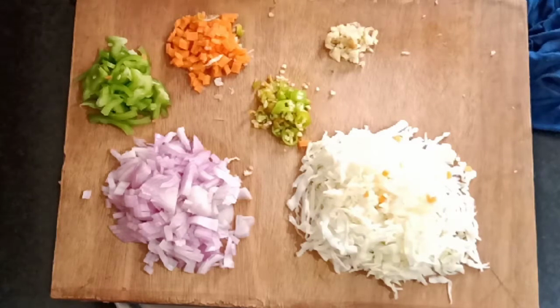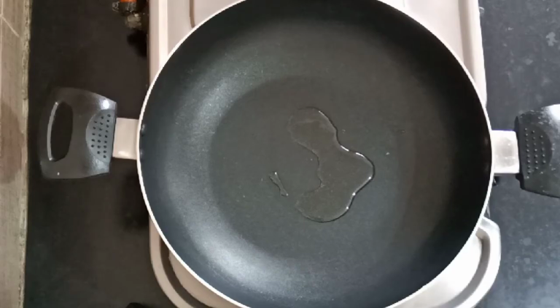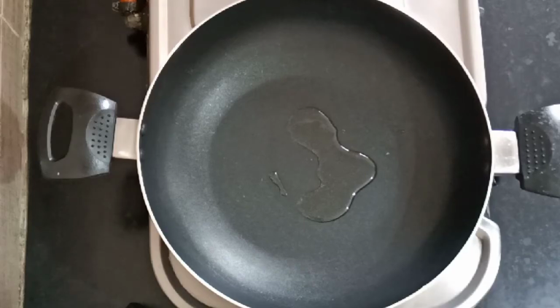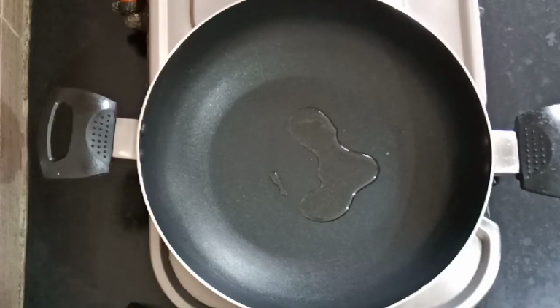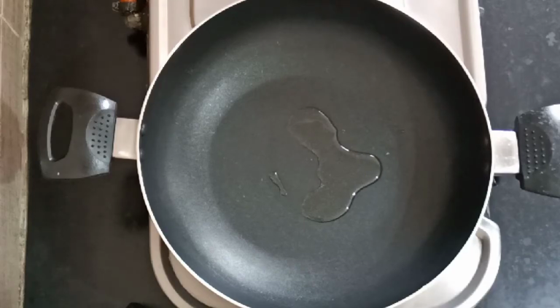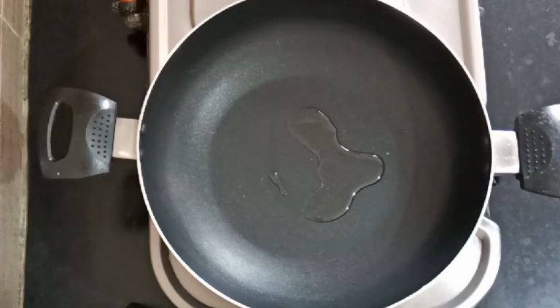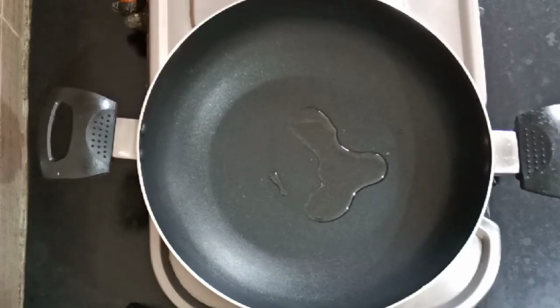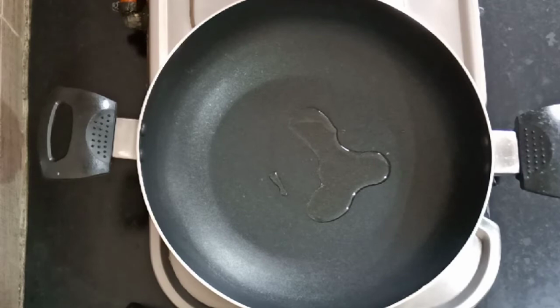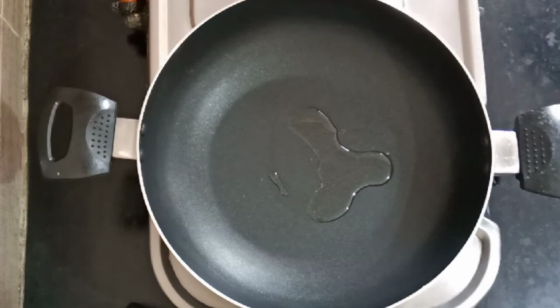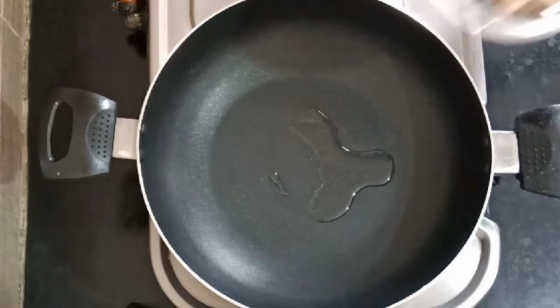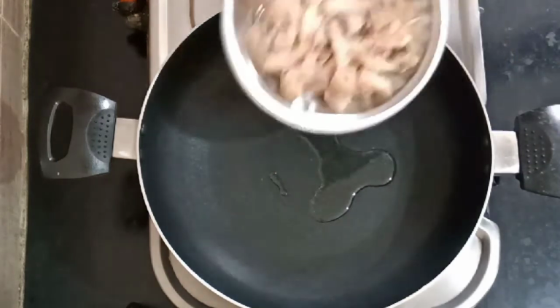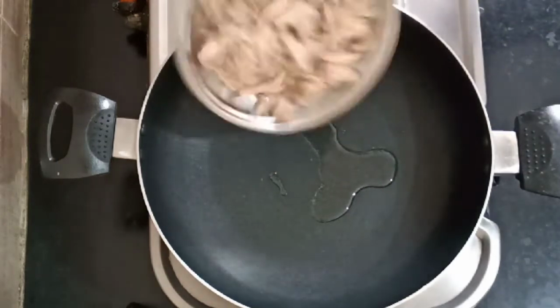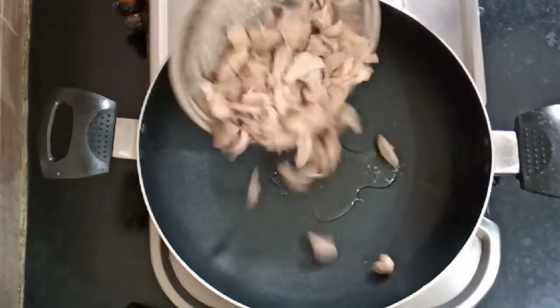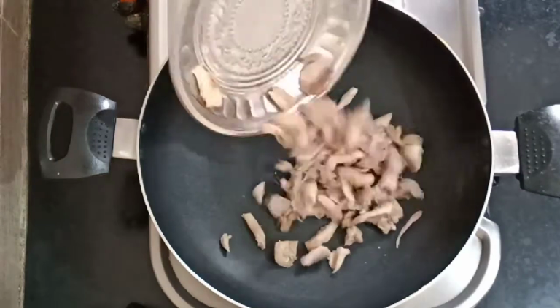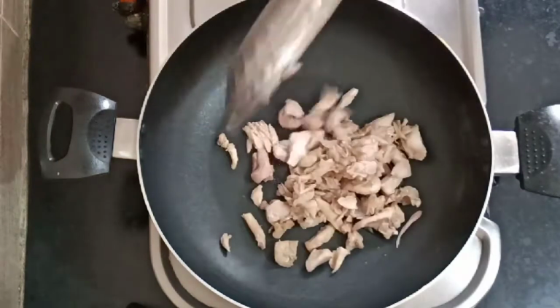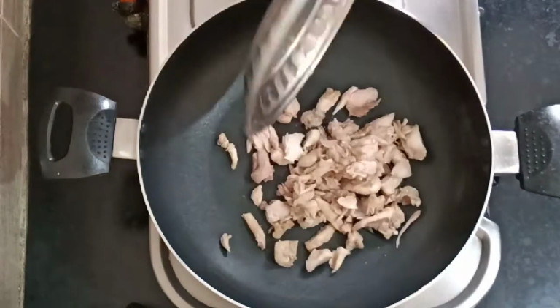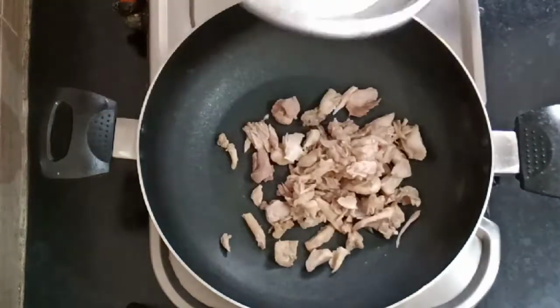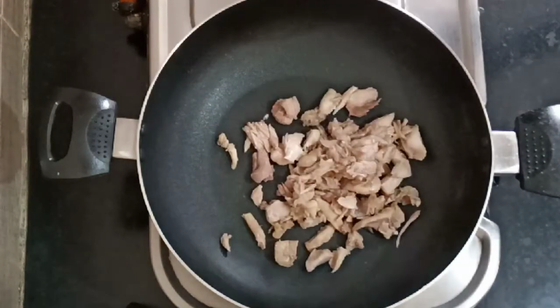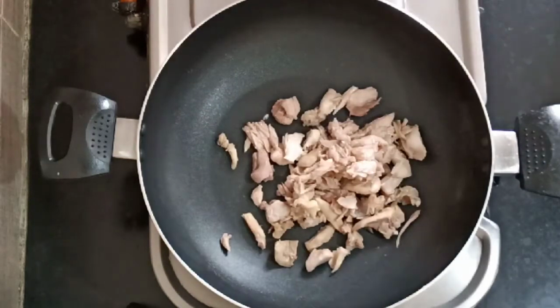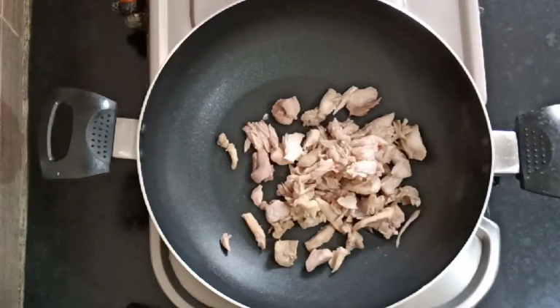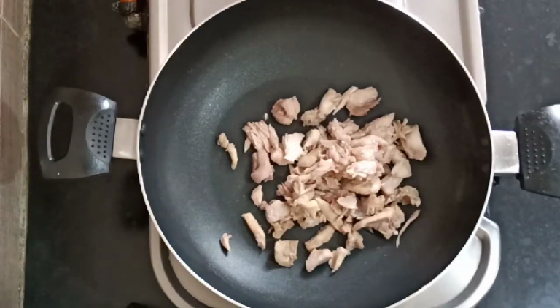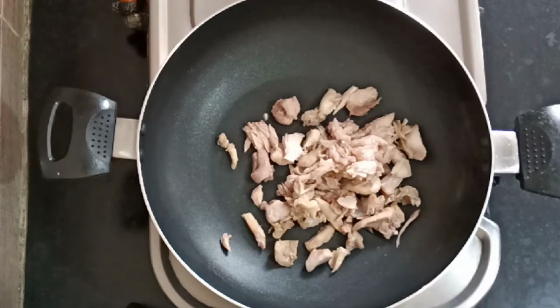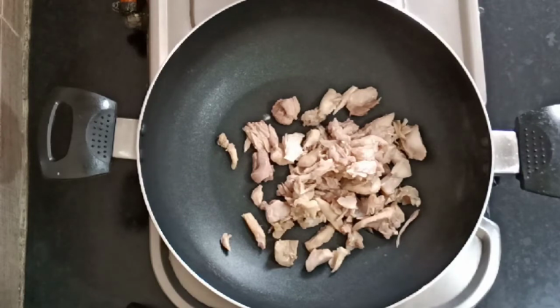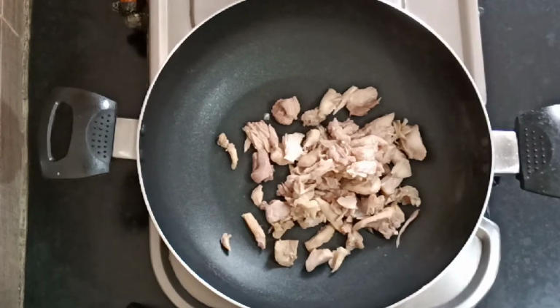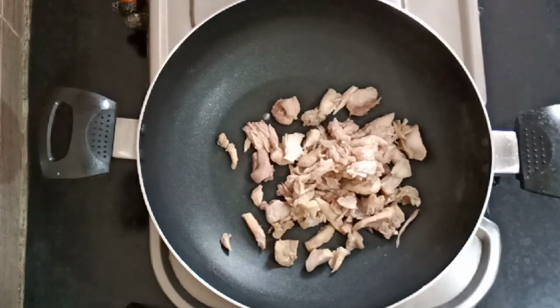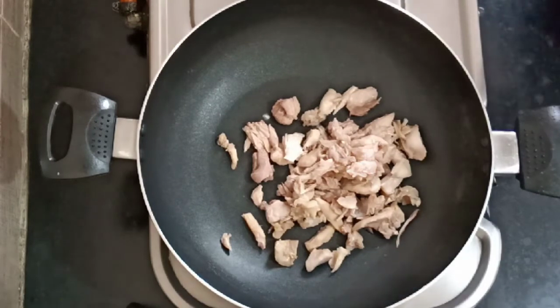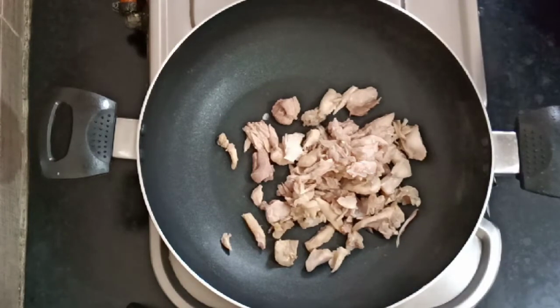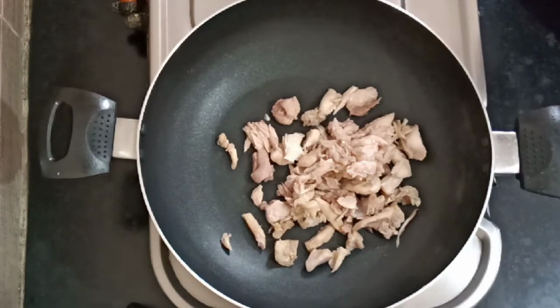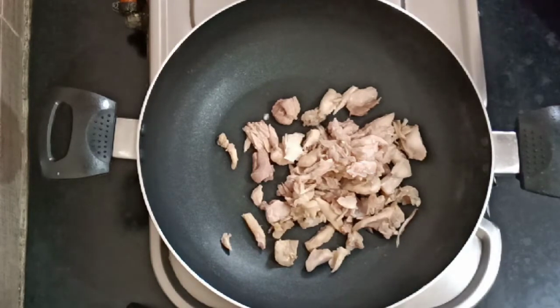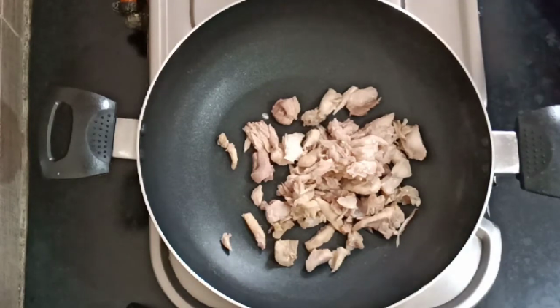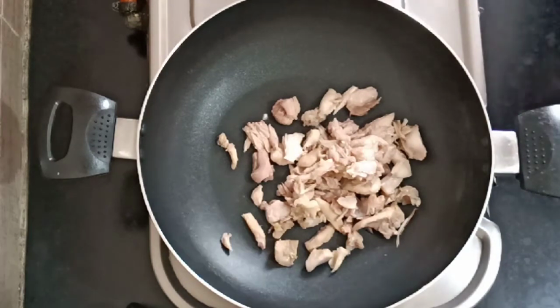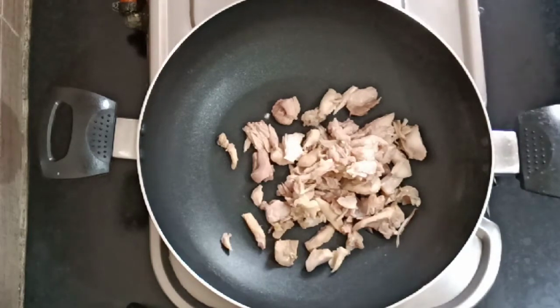First, you should cook chicken in a bowl. You can boil it in a bowl. You can cook chicken in a bowl.